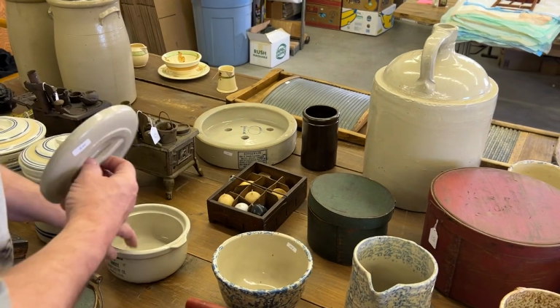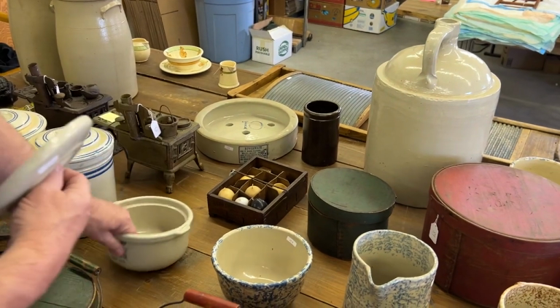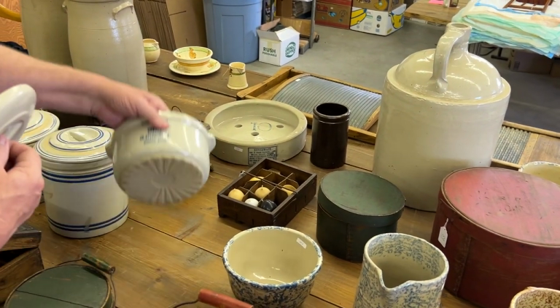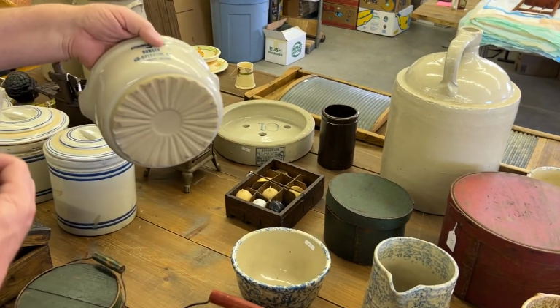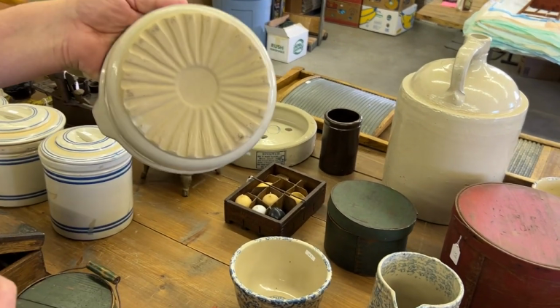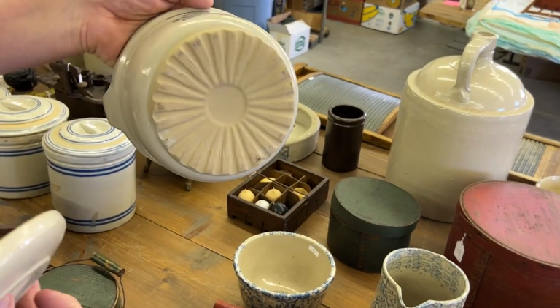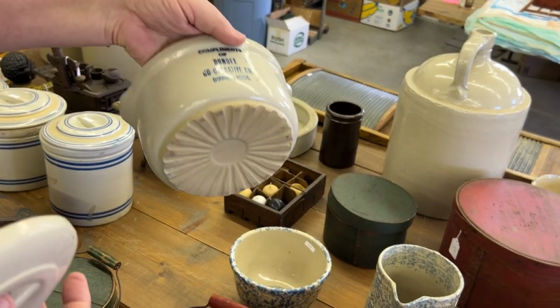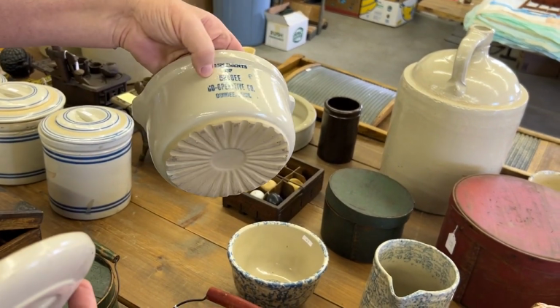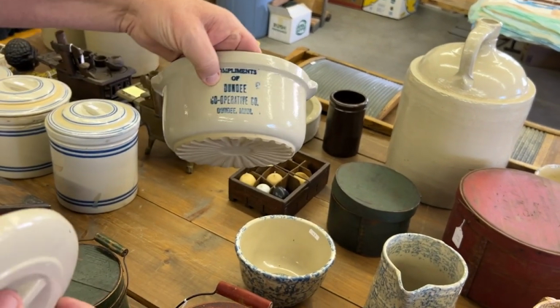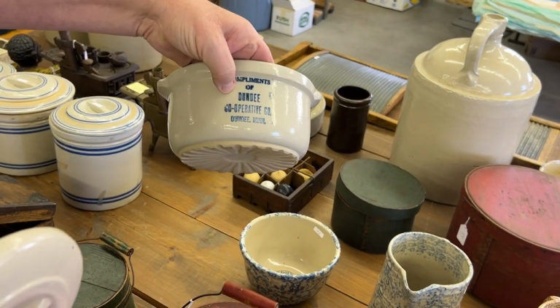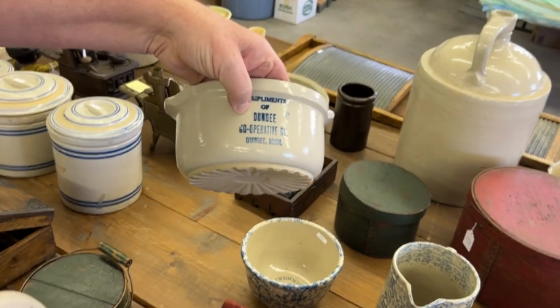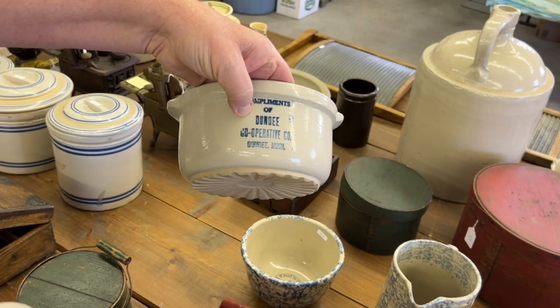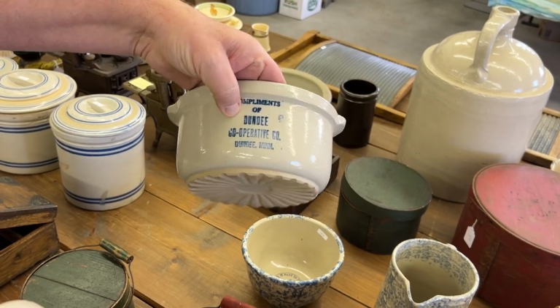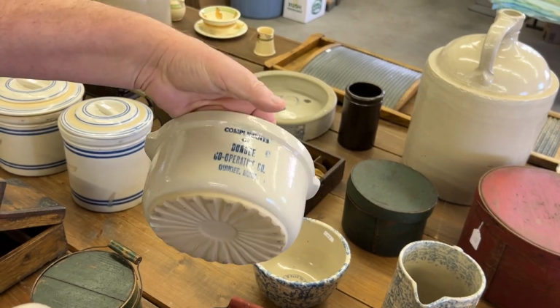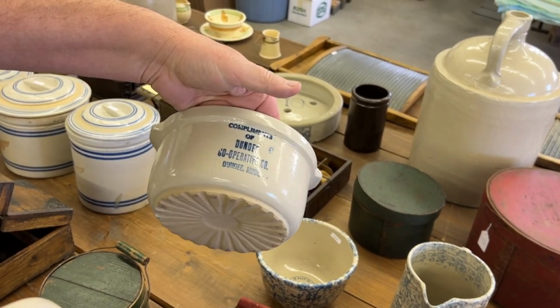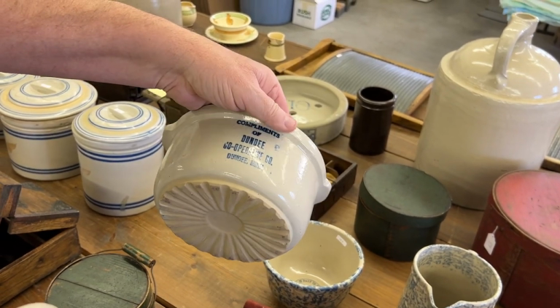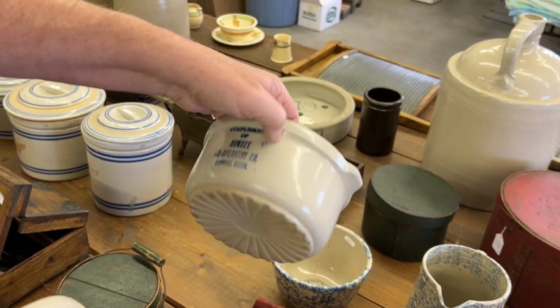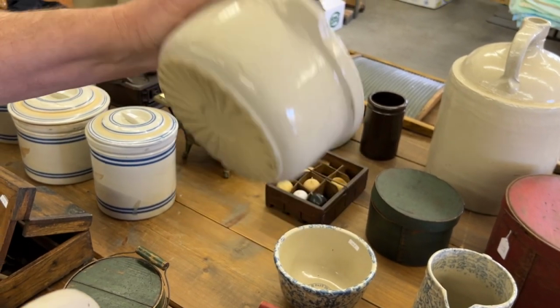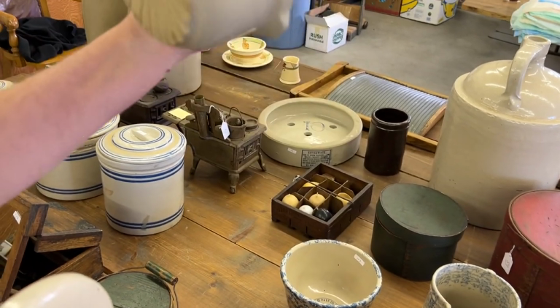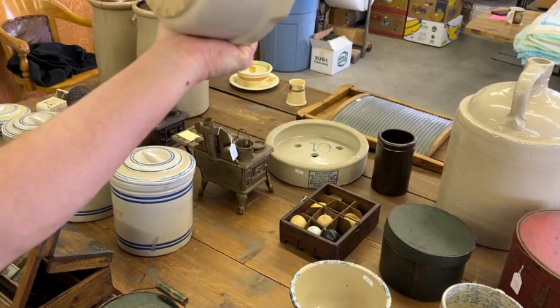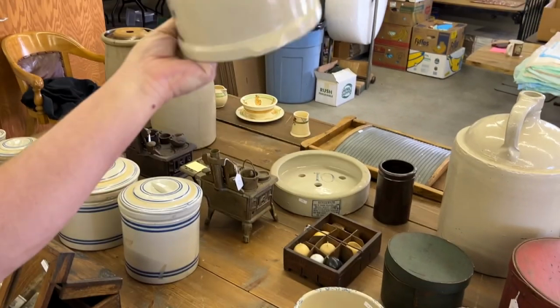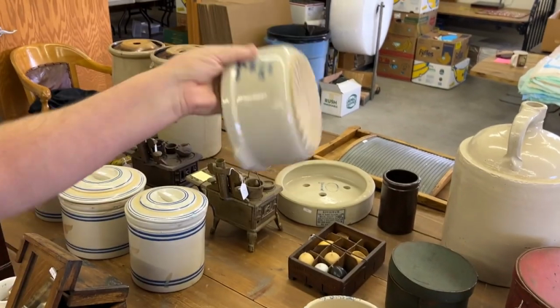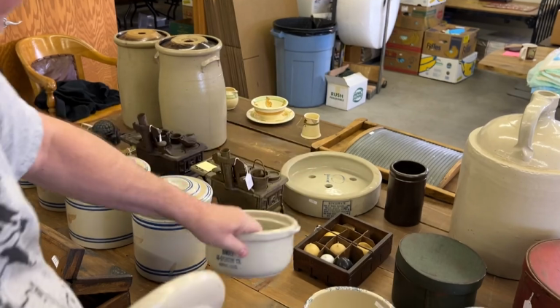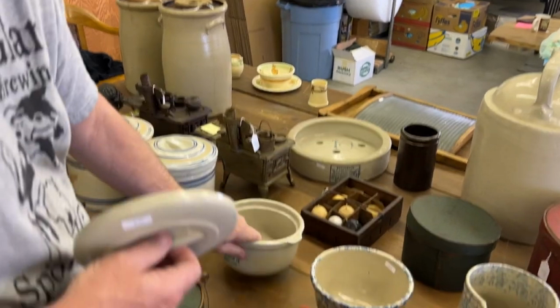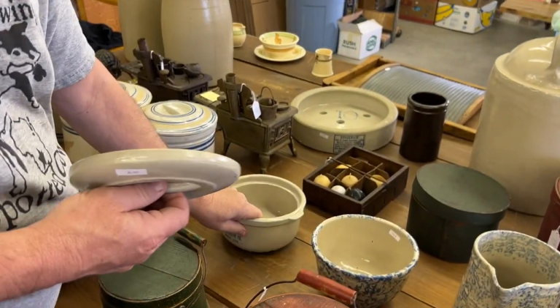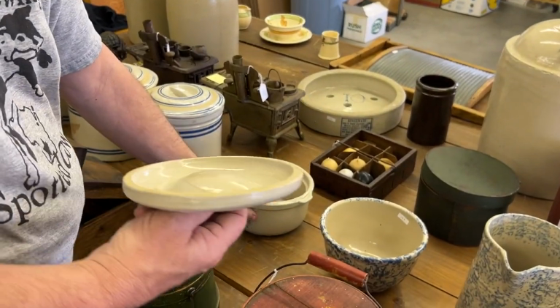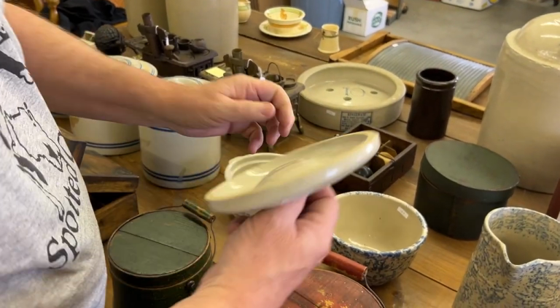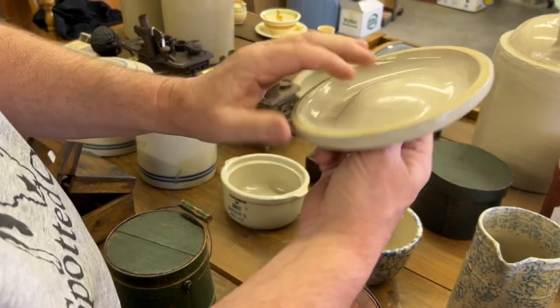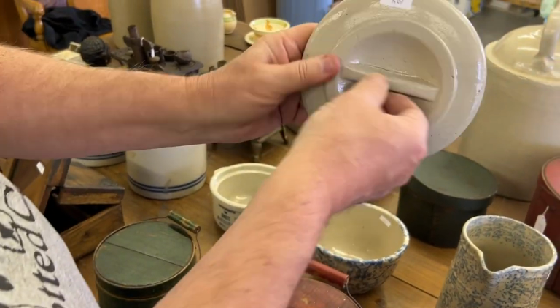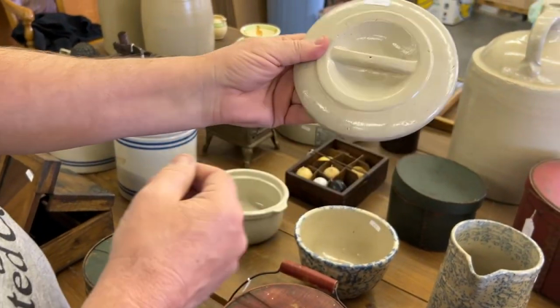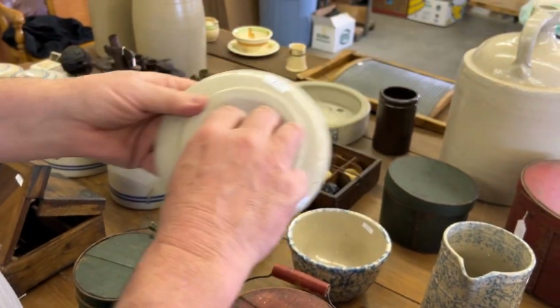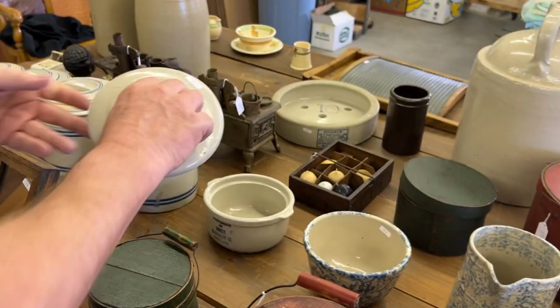Here's a nice seven-inch casserole from Dundee, Minnesota — Compliments of Dundee Cooperative. It's a nice casserole, really nice condition. Lid's good. Great piece.